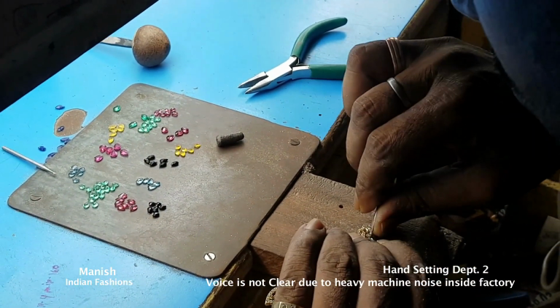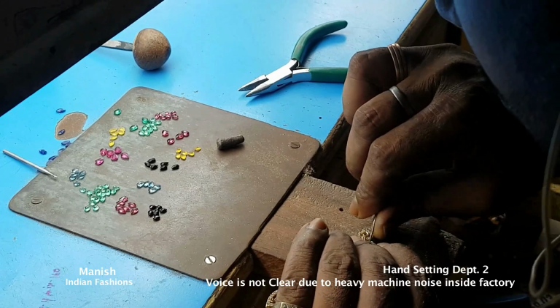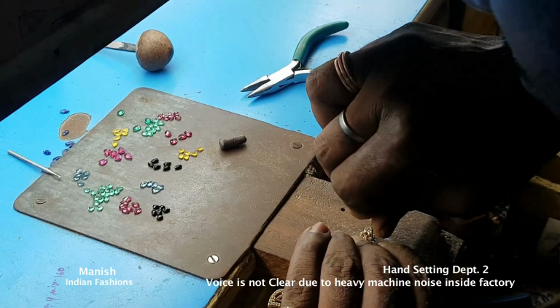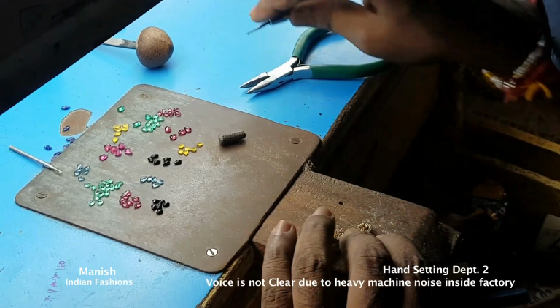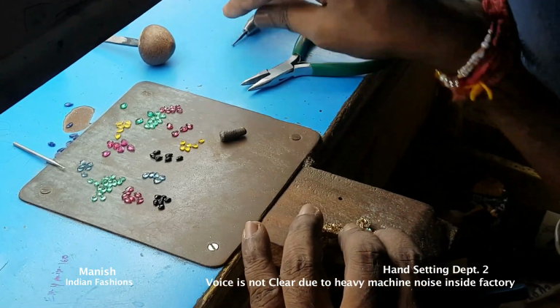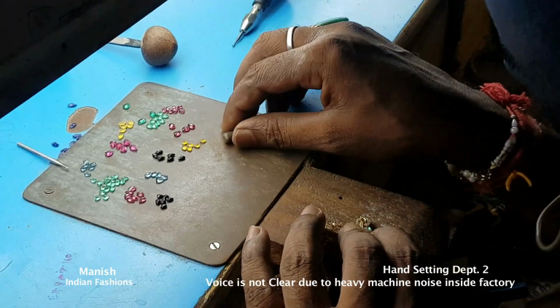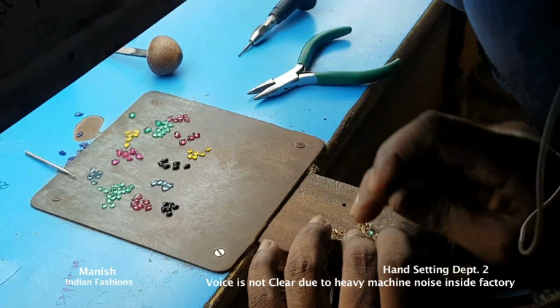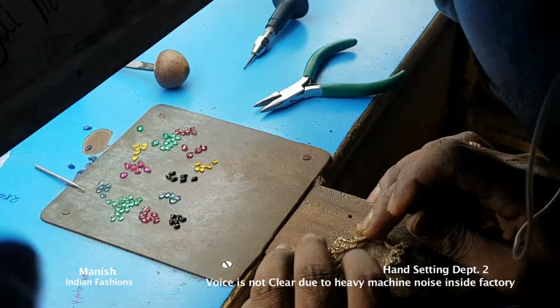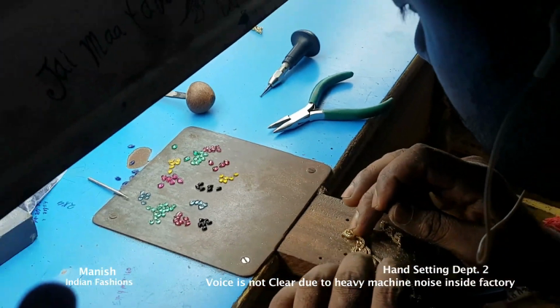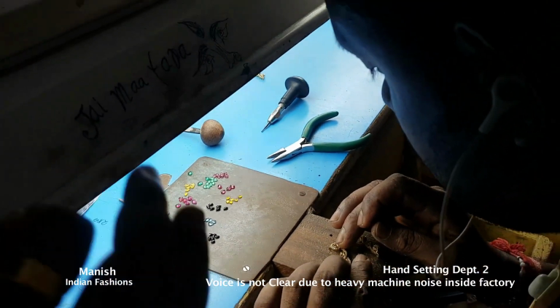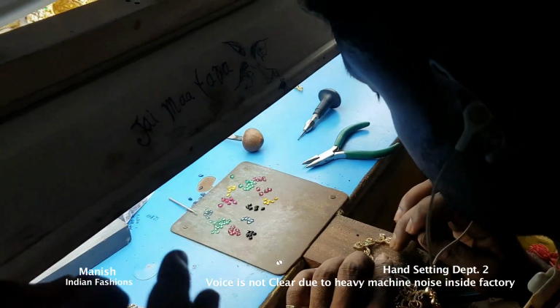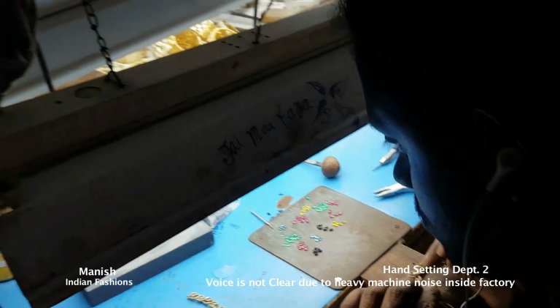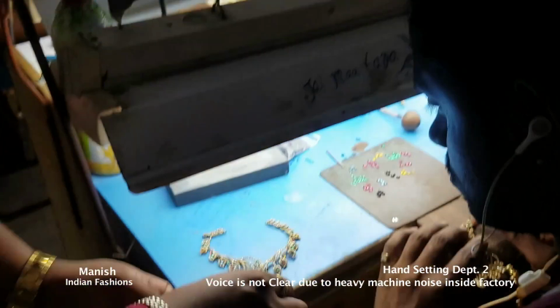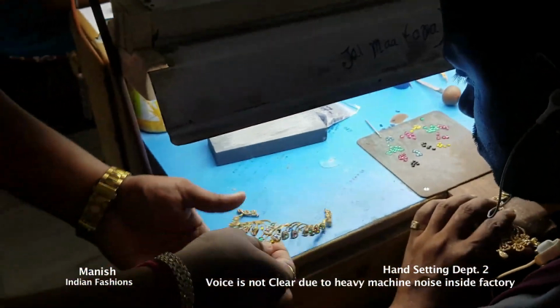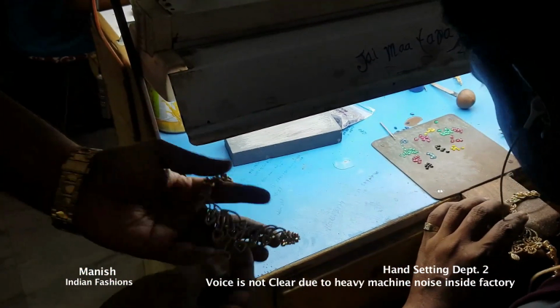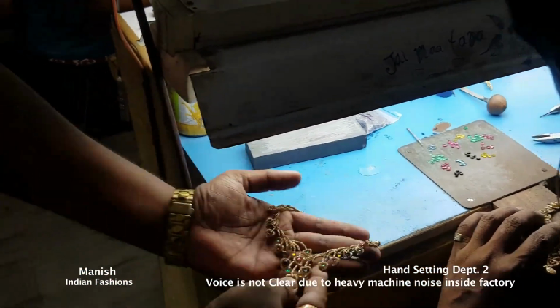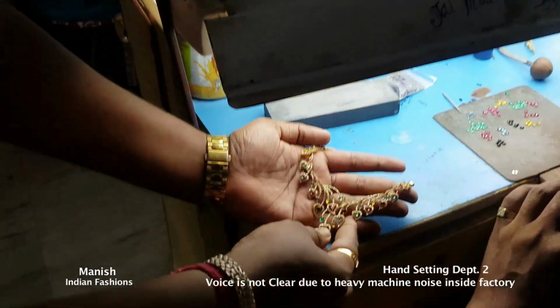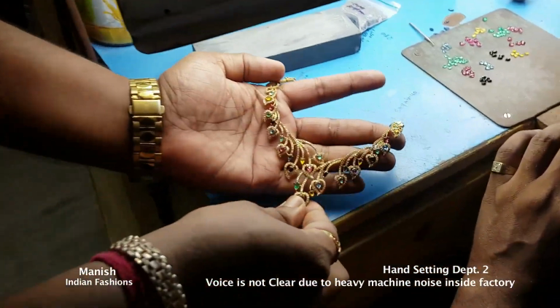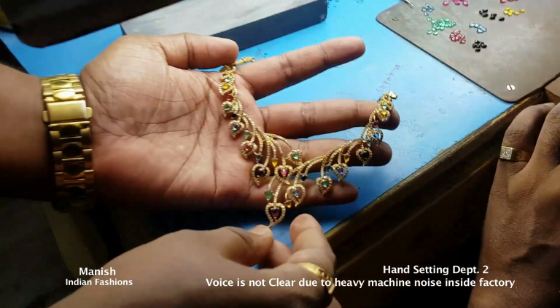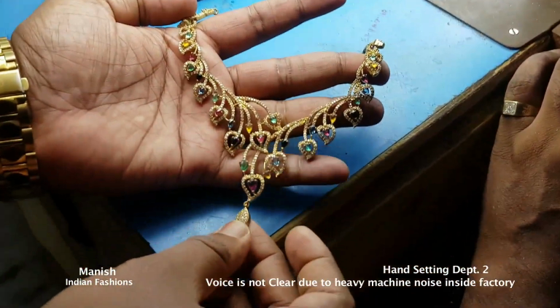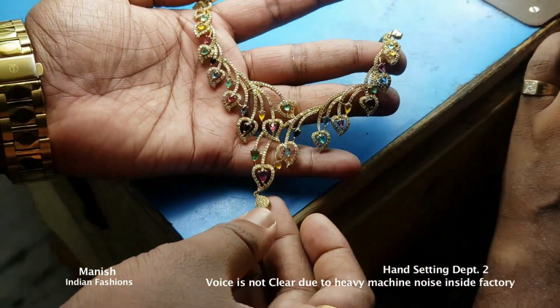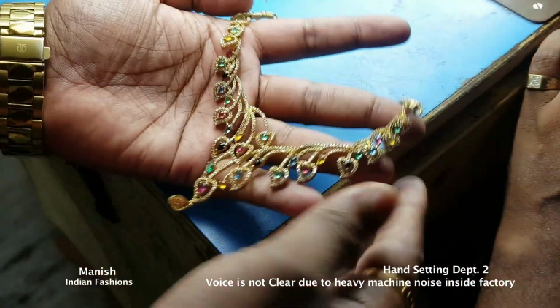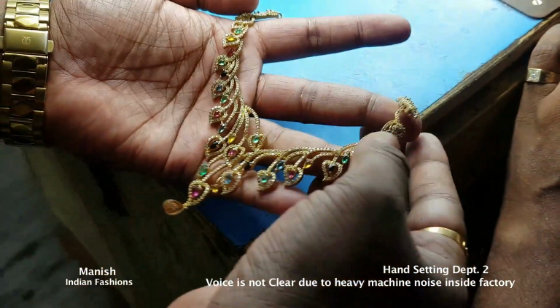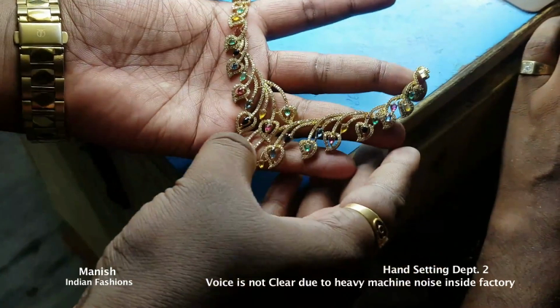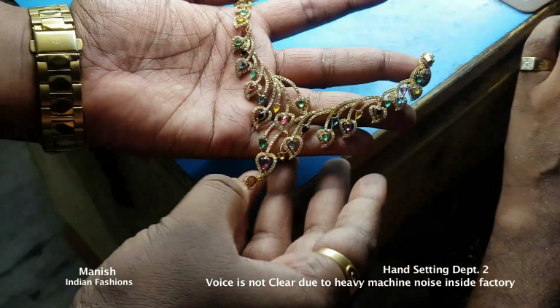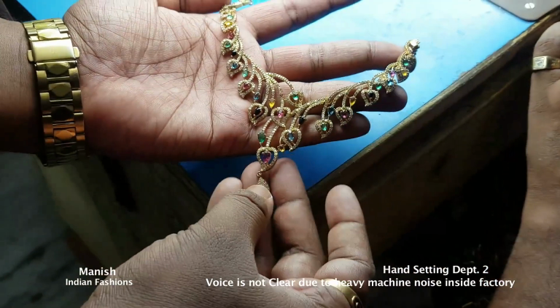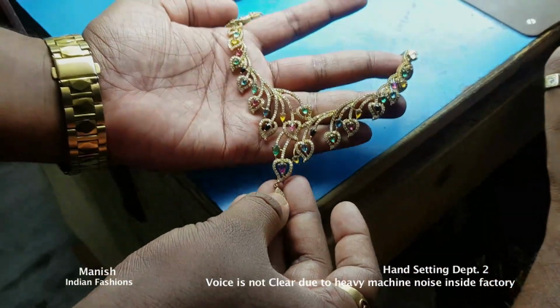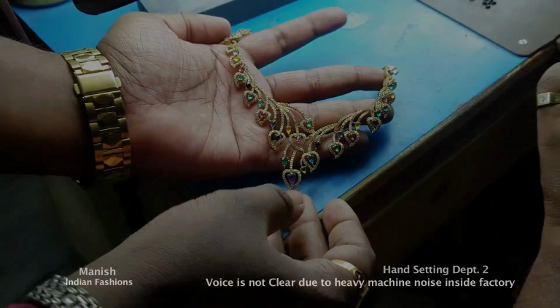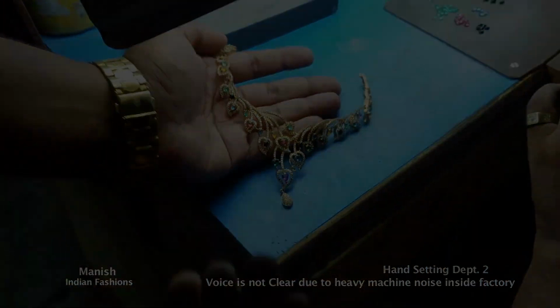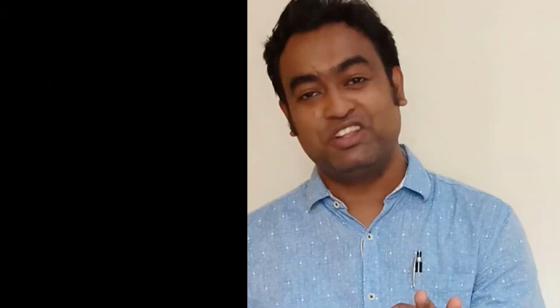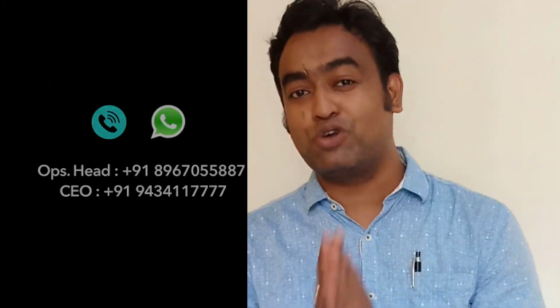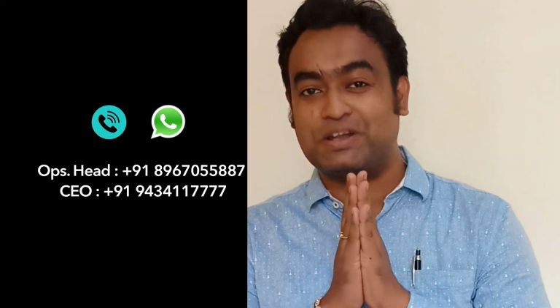A craftsman can do only 200 stones a day — only 200. This small set, this set, and this set, as you can see — these big stones, at least 30 to 35 pieces. Thank you so much, namaste from India.